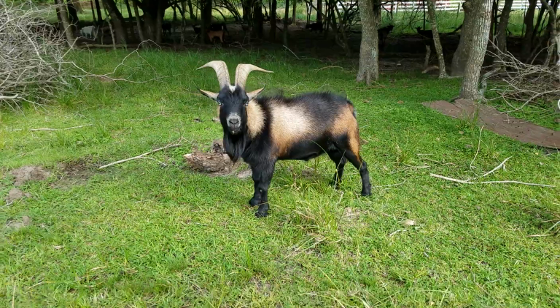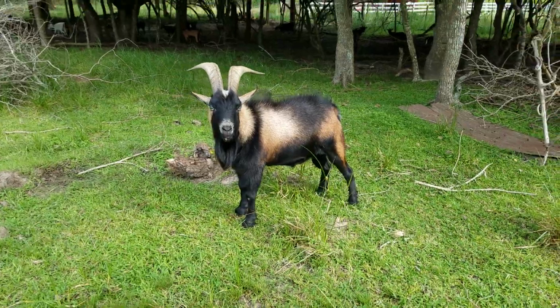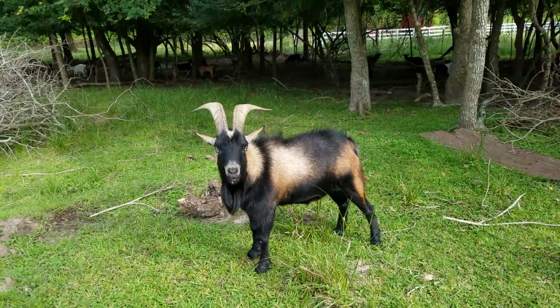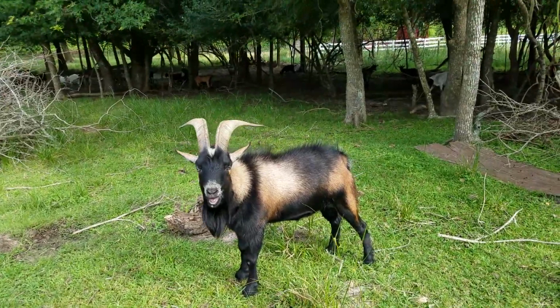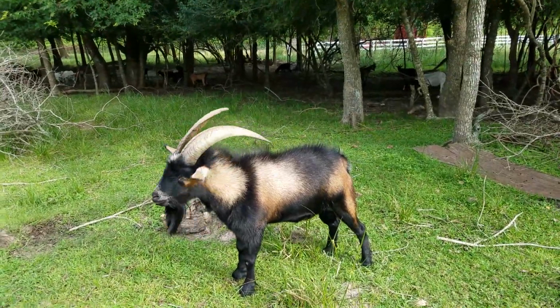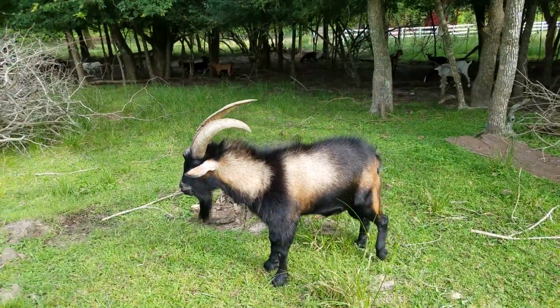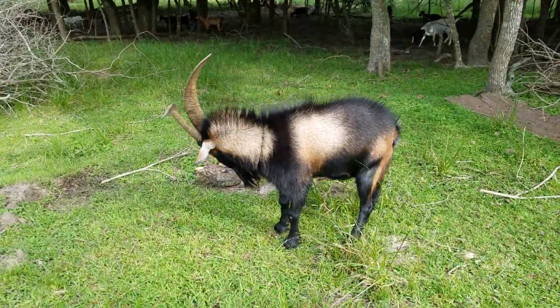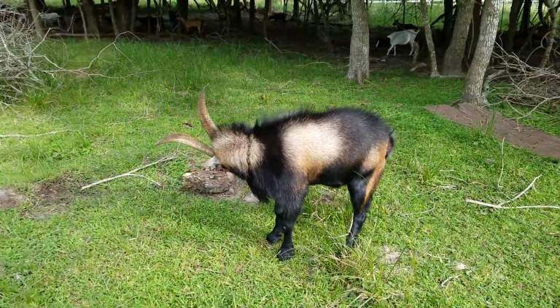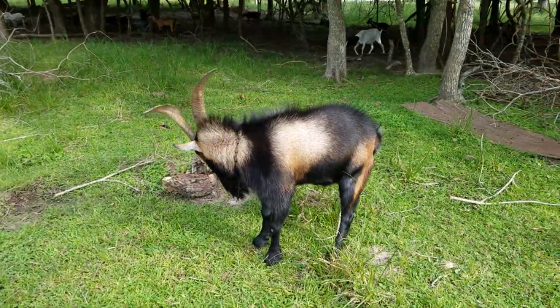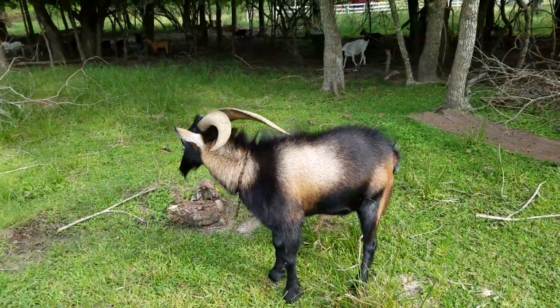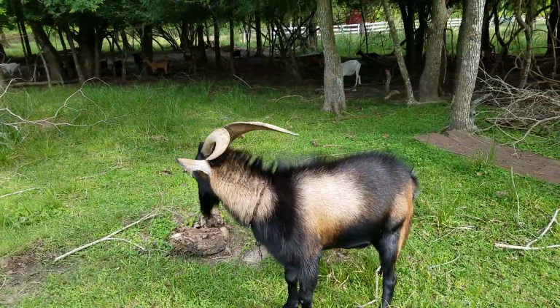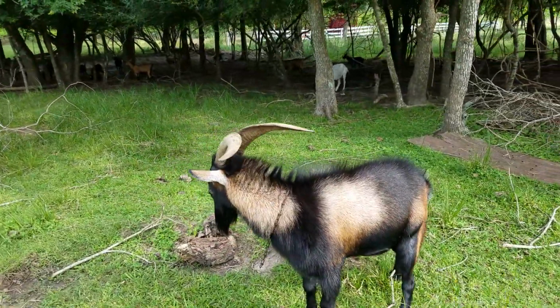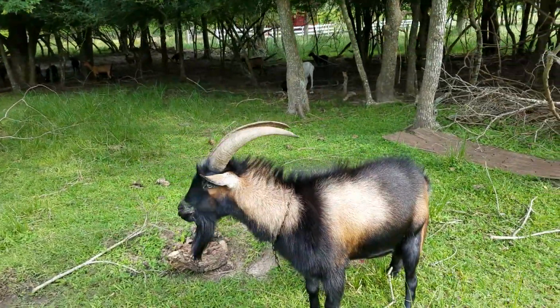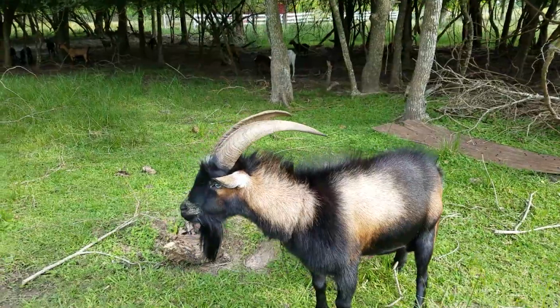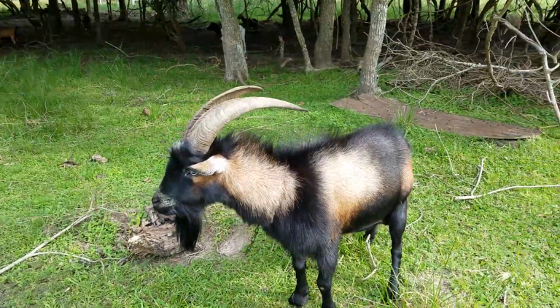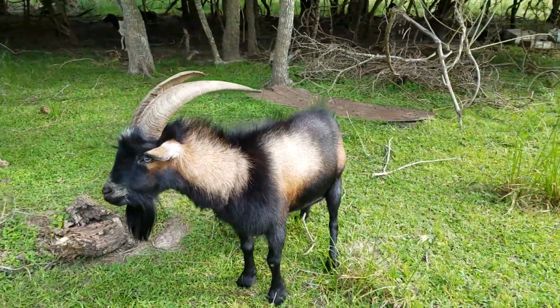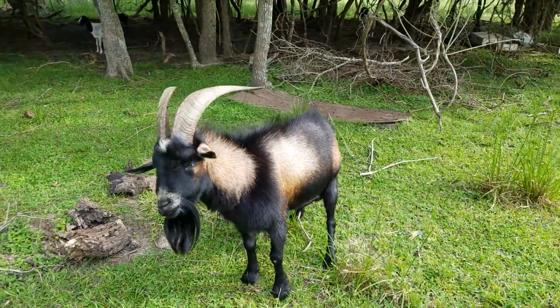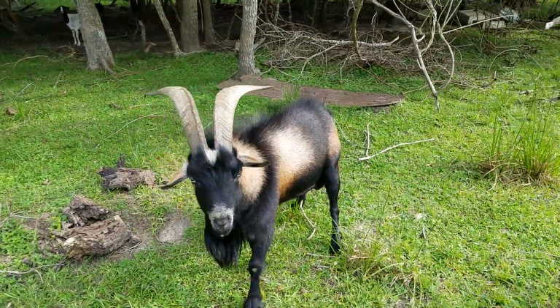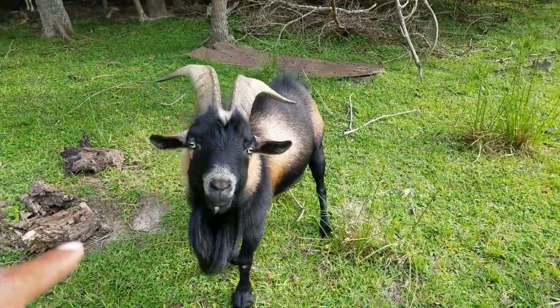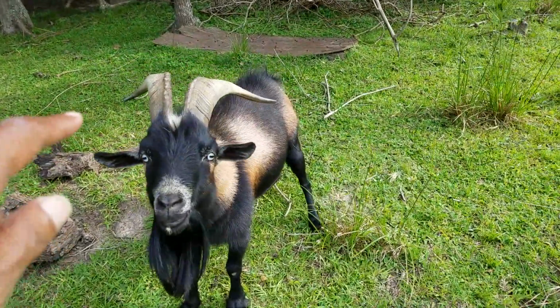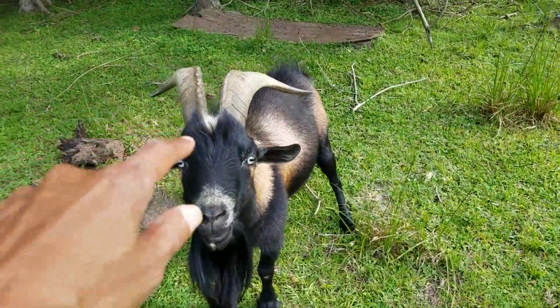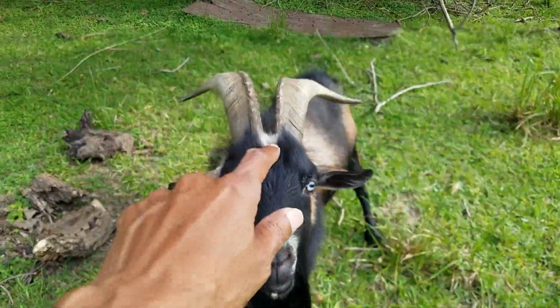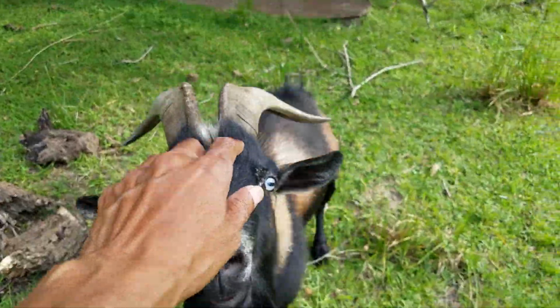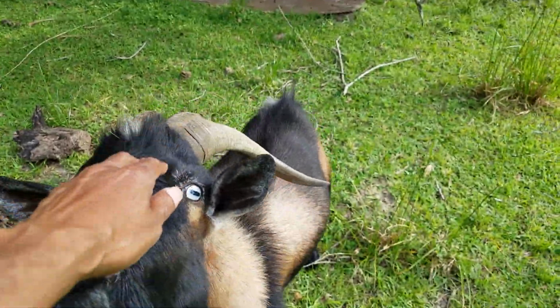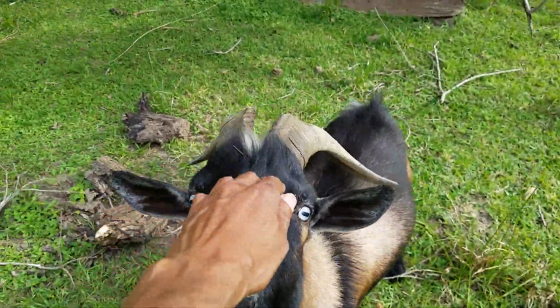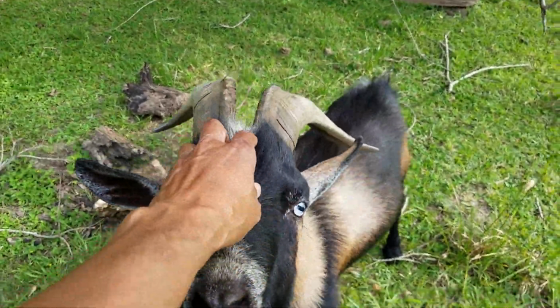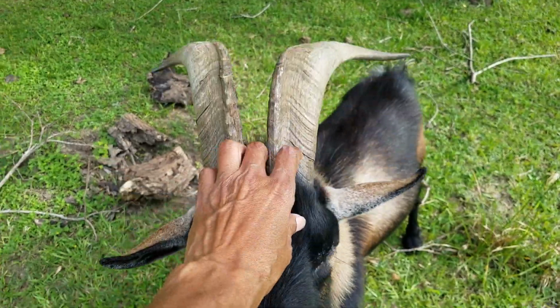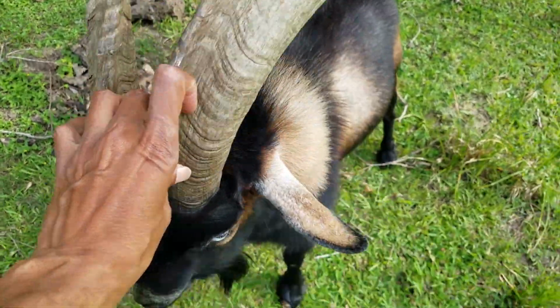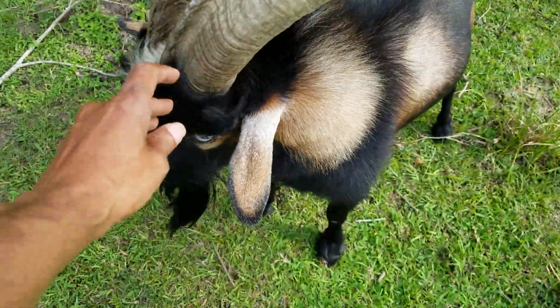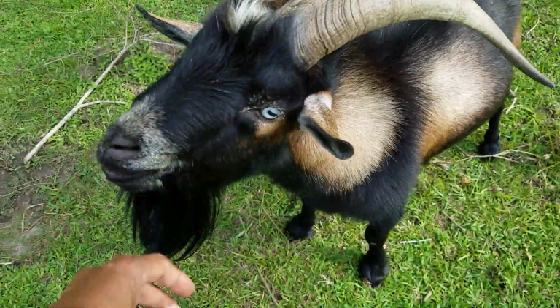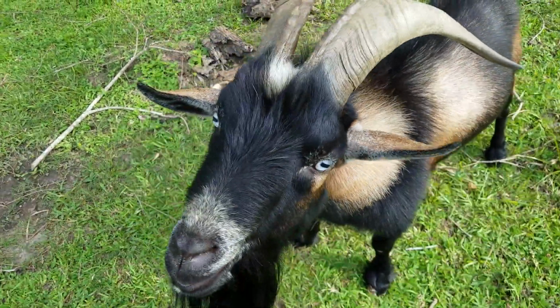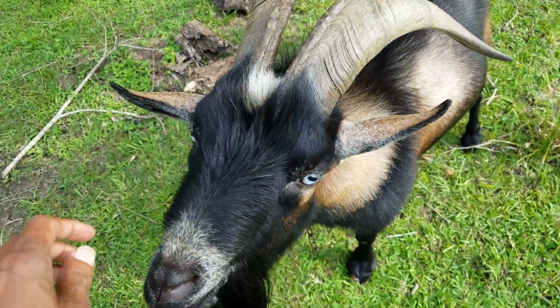This guy is a West African pygmy goat and you can see how robust he is. Look at his horn formation. Wow. And his eyes are blue as you can see.